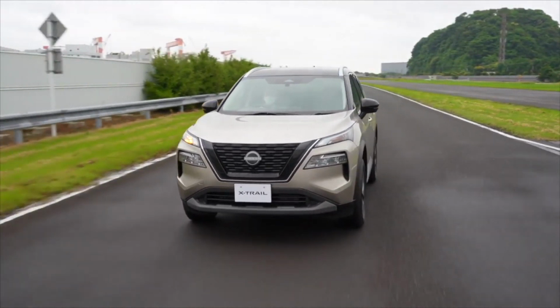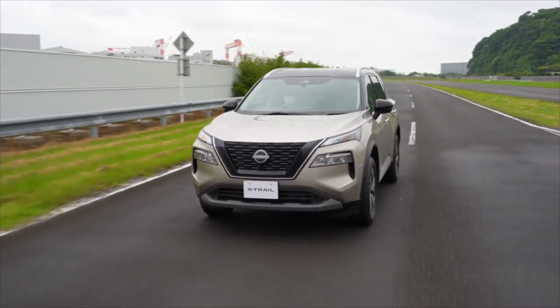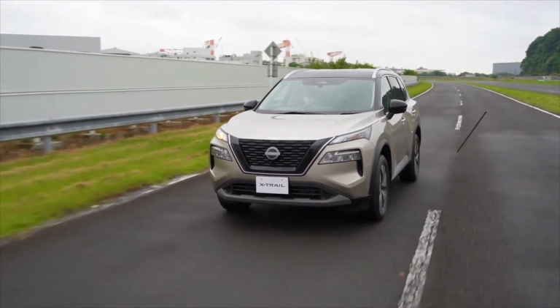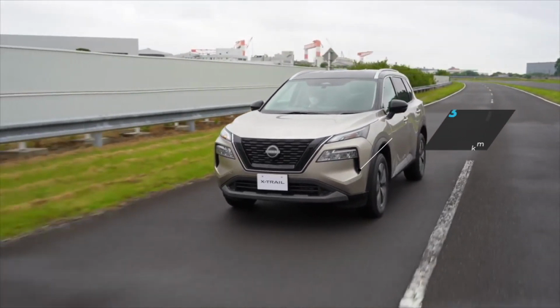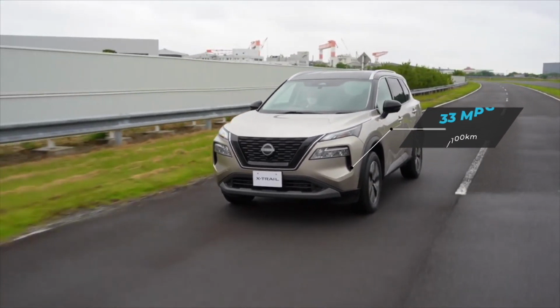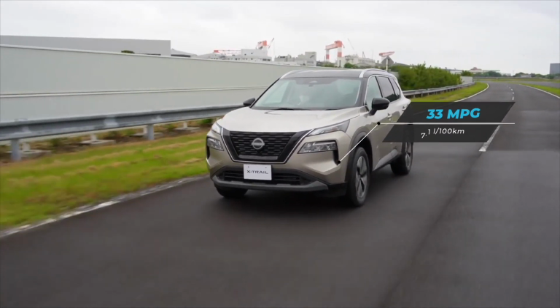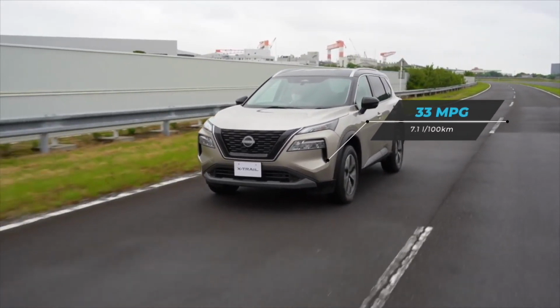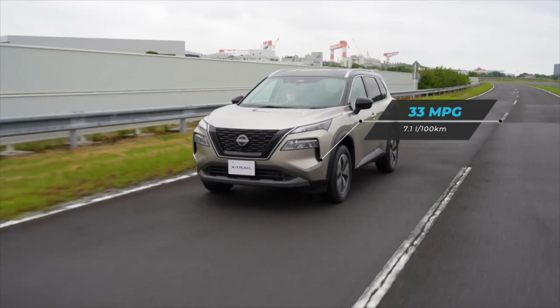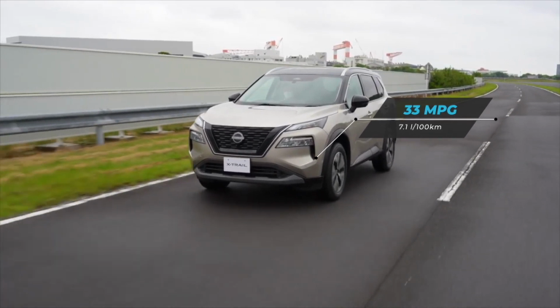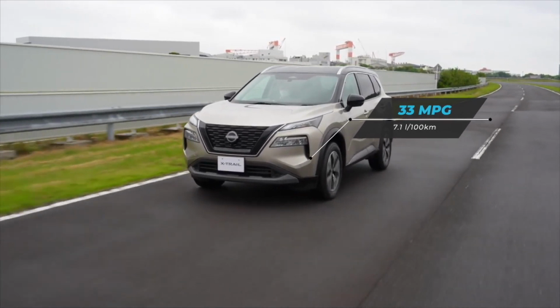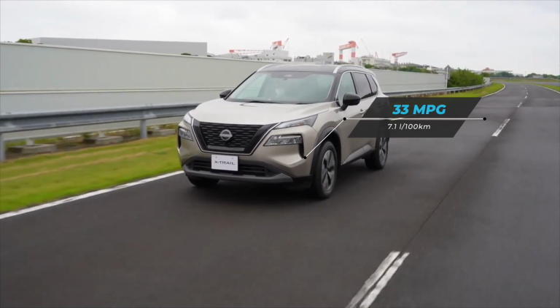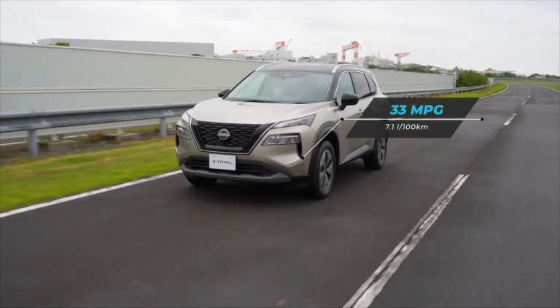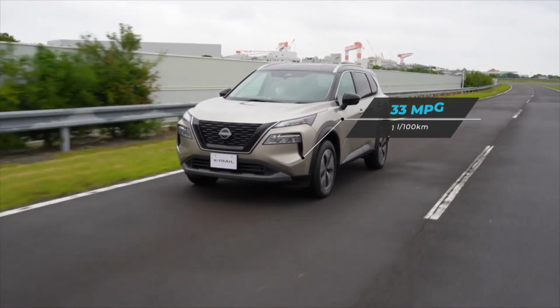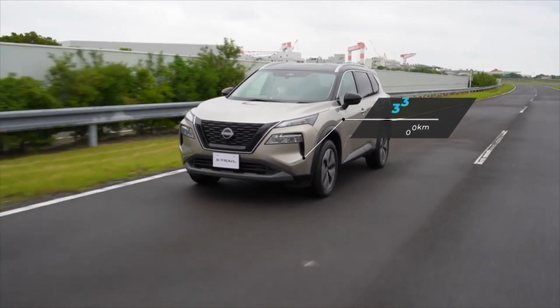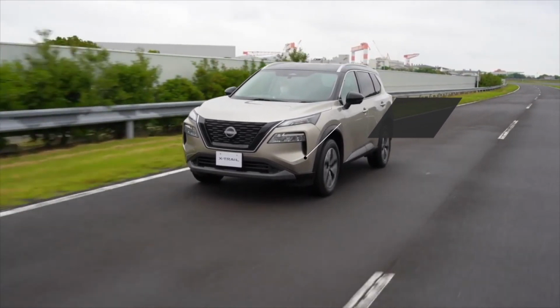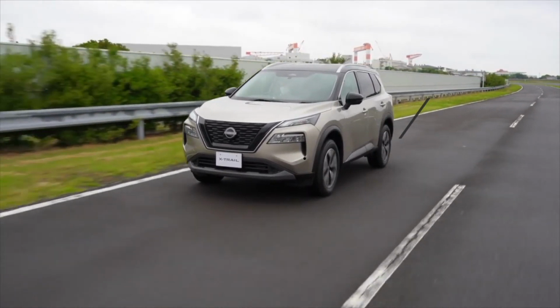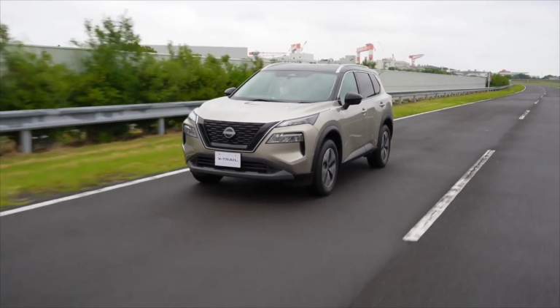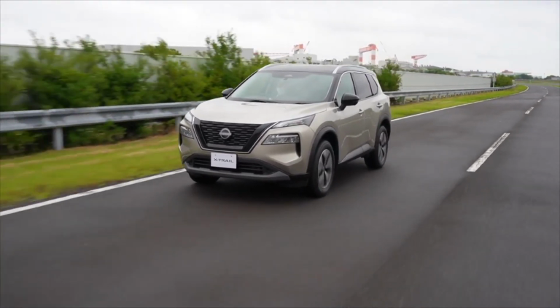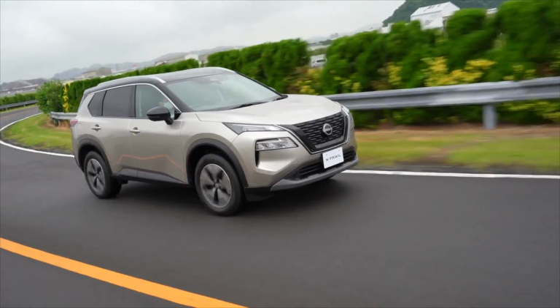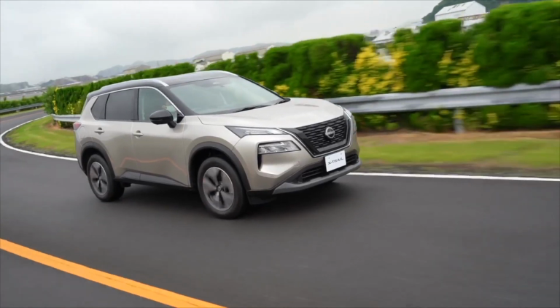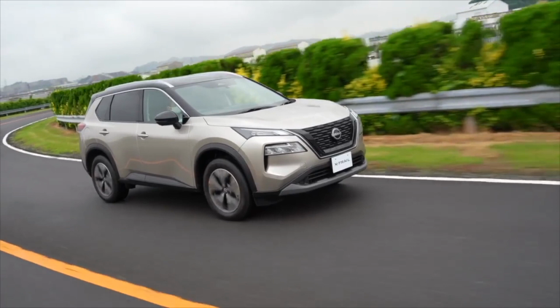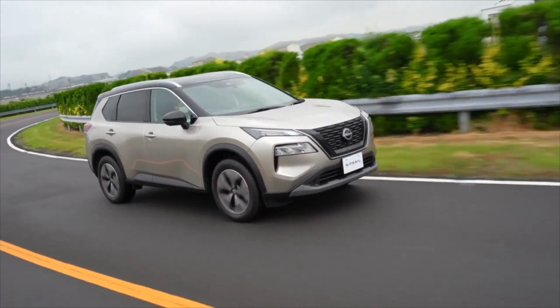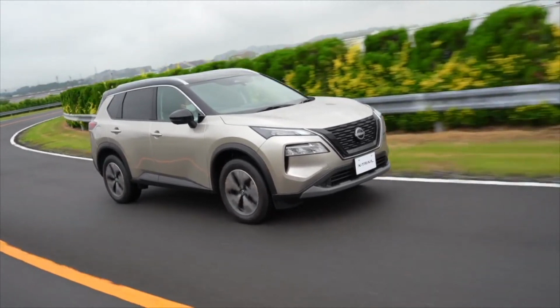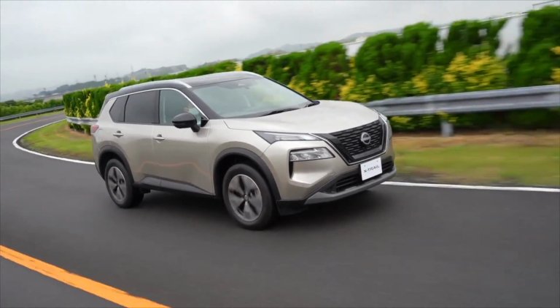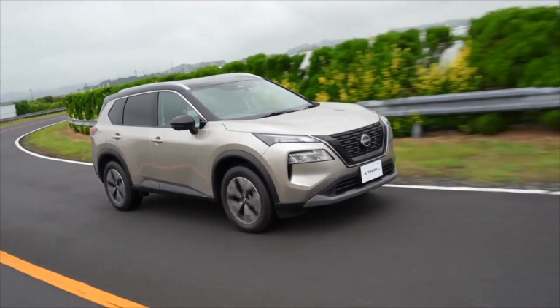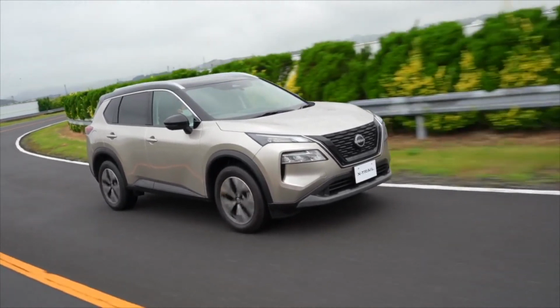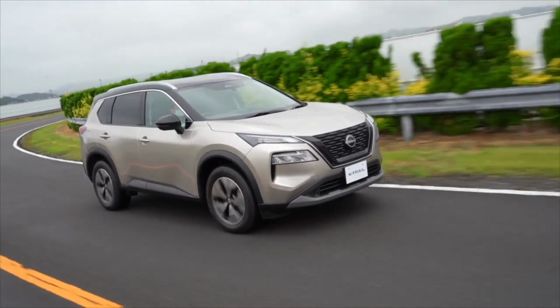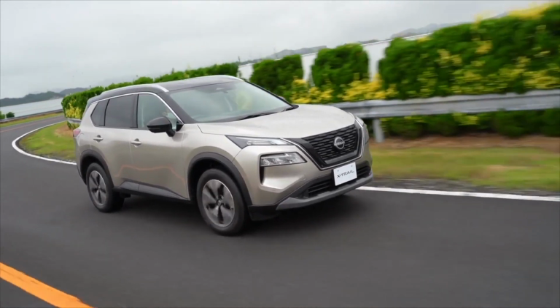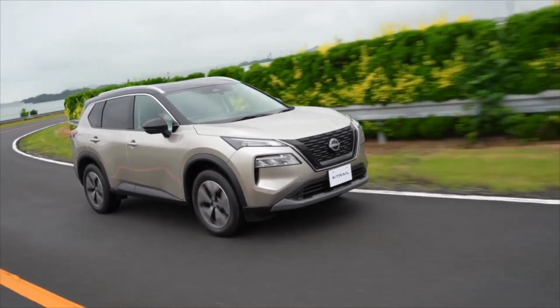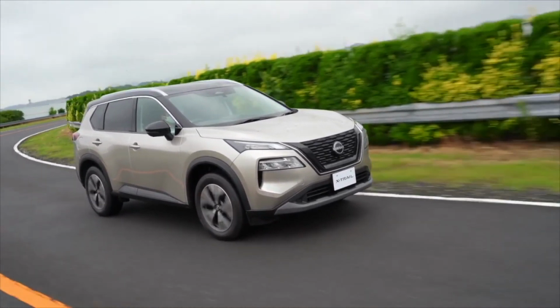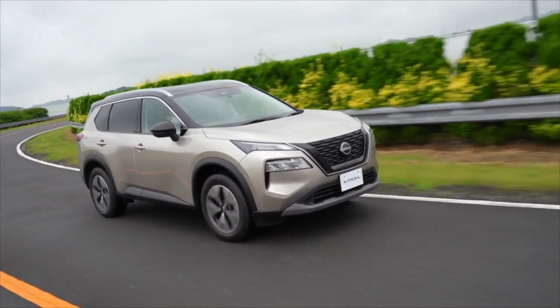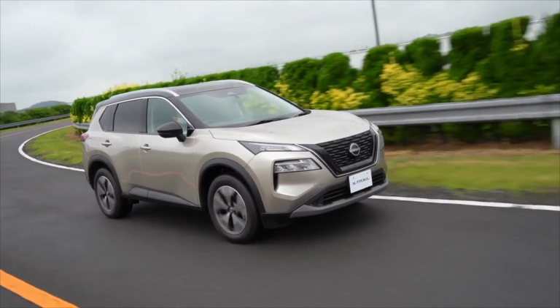When it comes to fuel consumption, the Nissan X-Trail is quite efficient. The base engine gets an EPA-estimated 33 miles per gallon combined. These are quite good numbers for an SUV of this size.